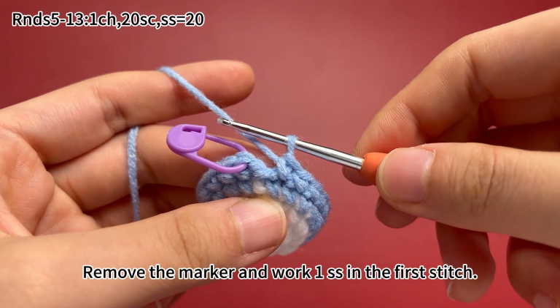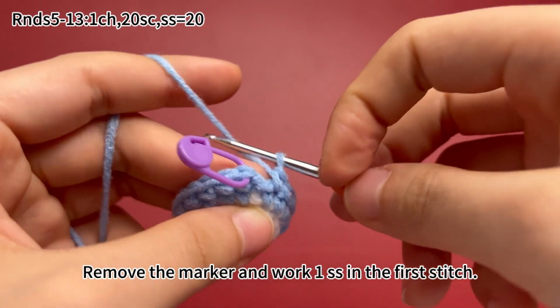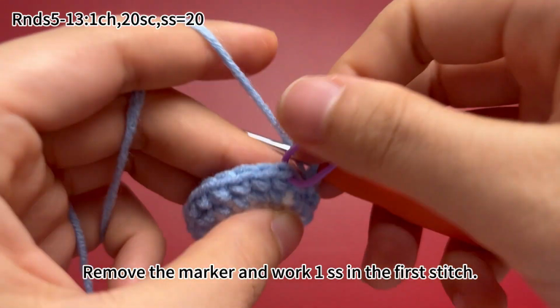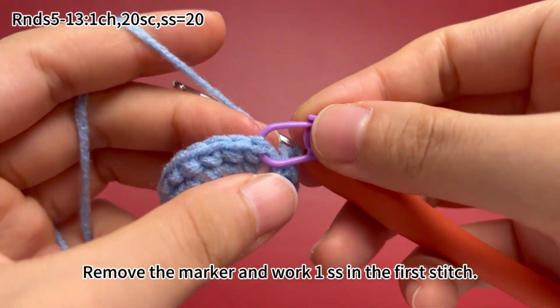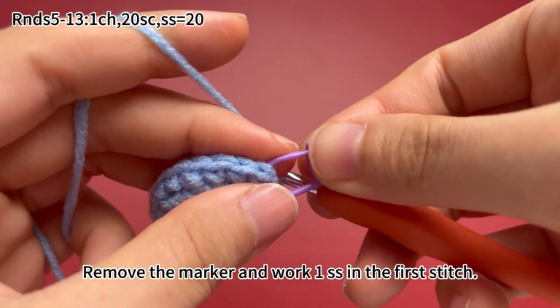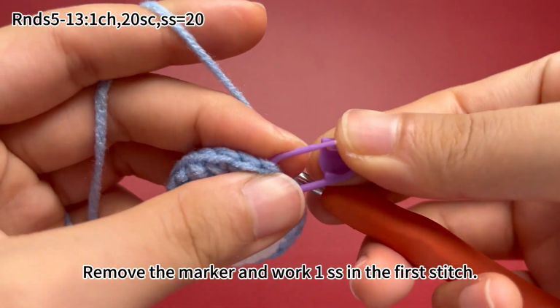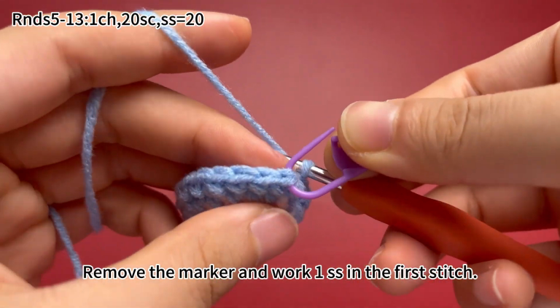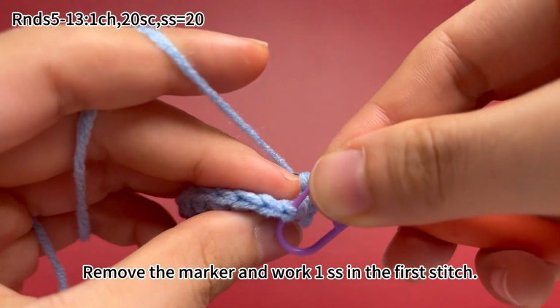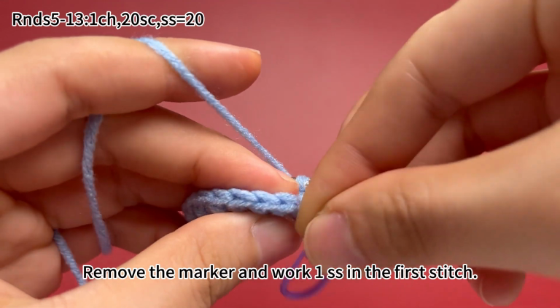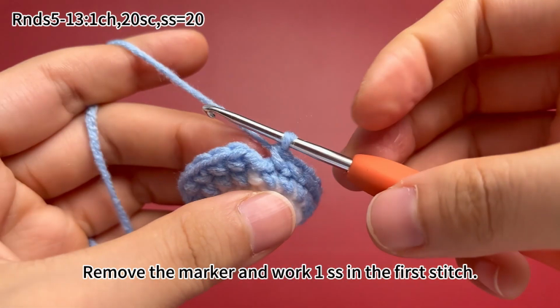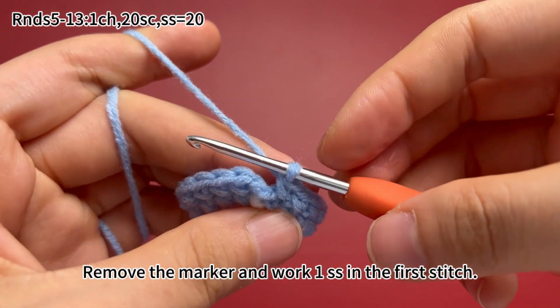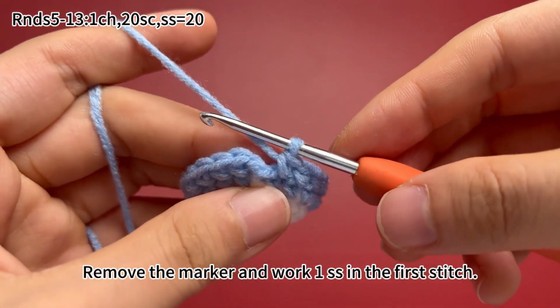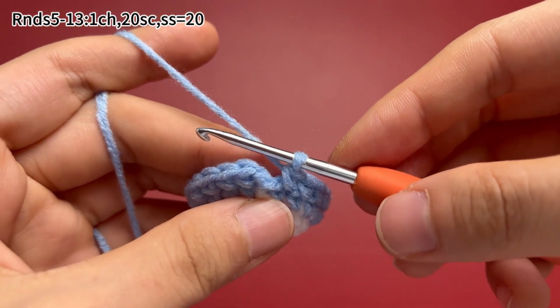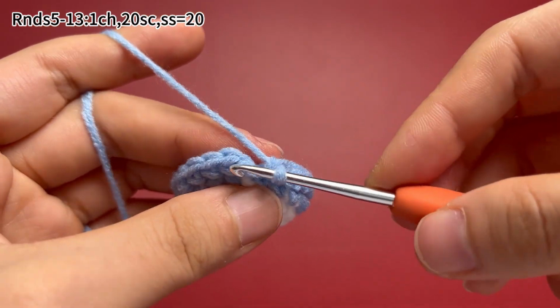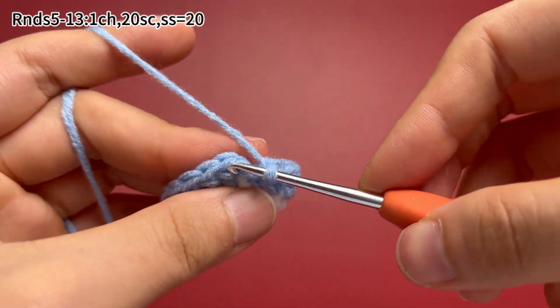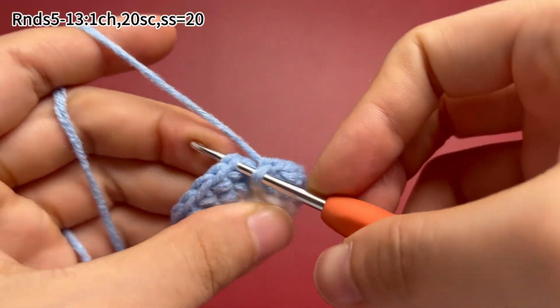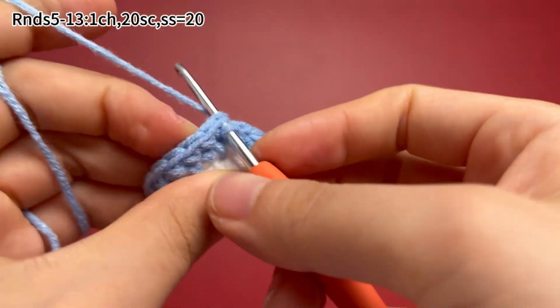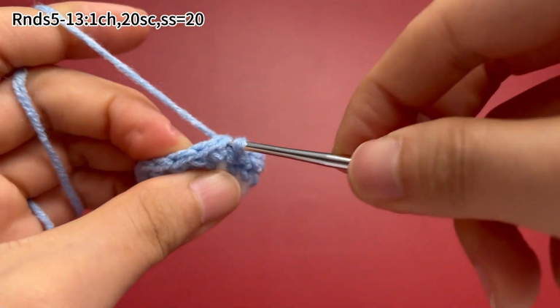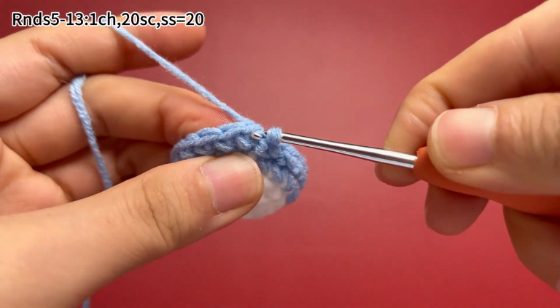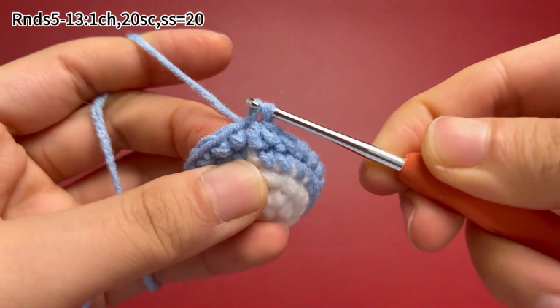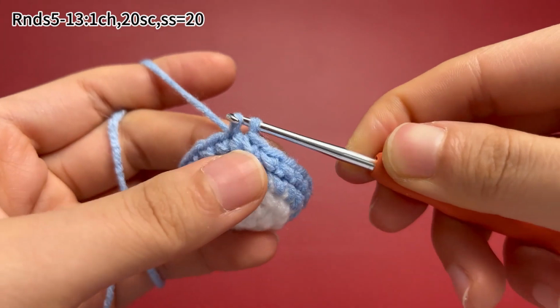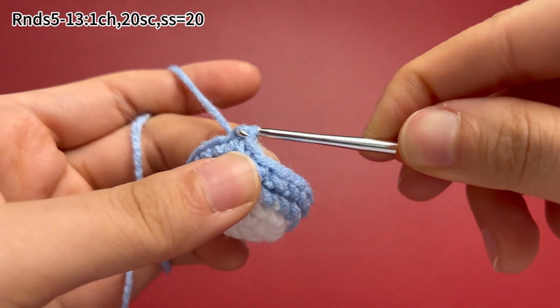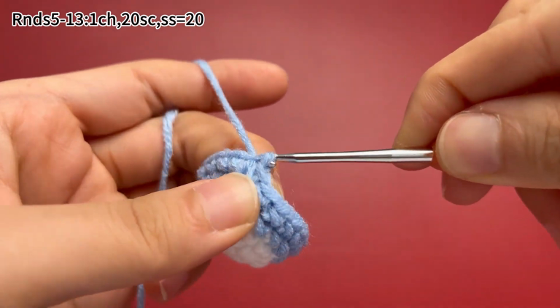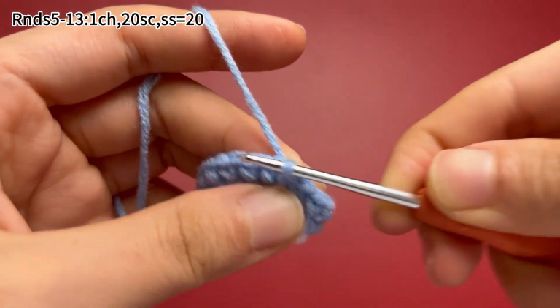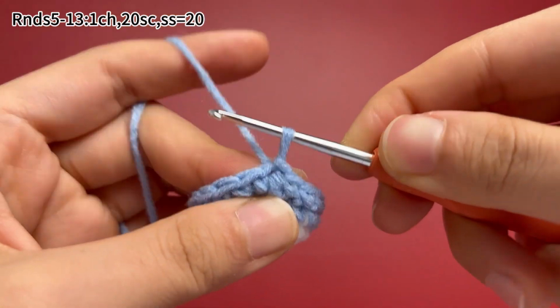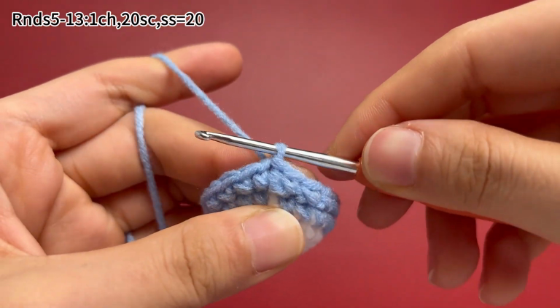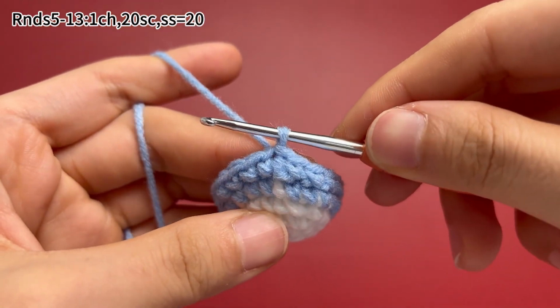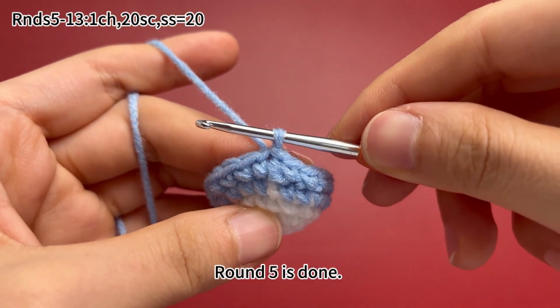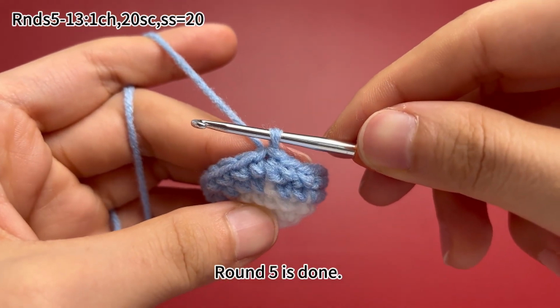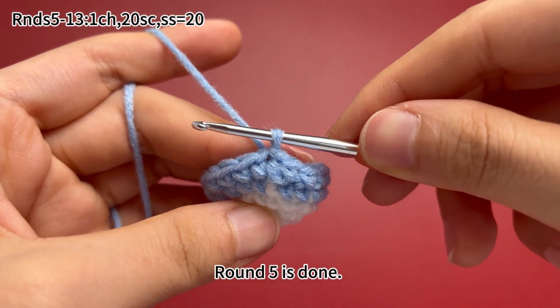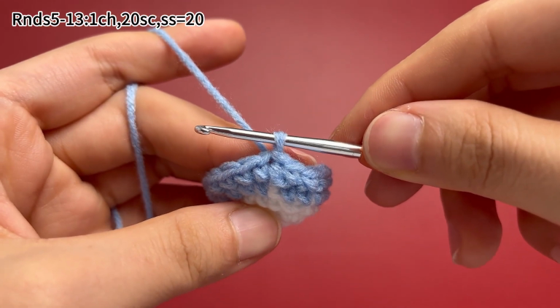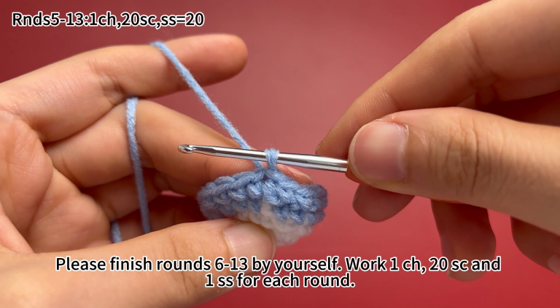Remove the marker and work 1 slip stitch in the first stitch. Round 5 is done.